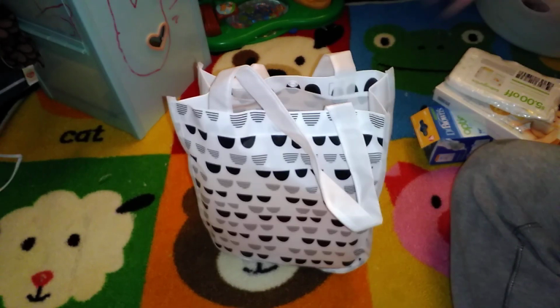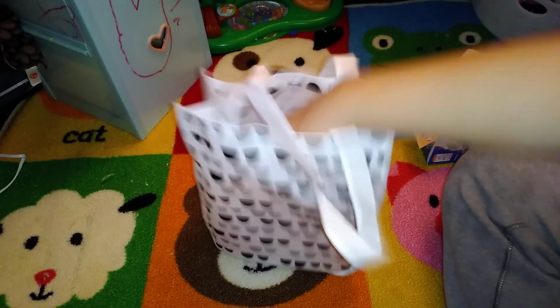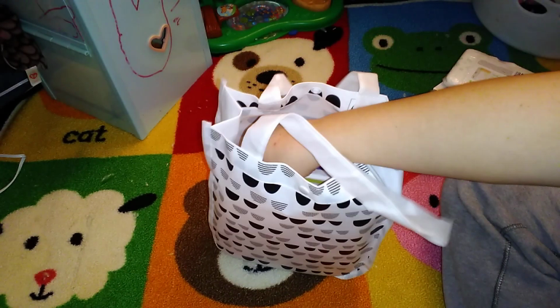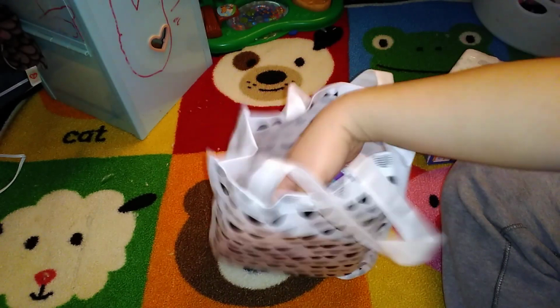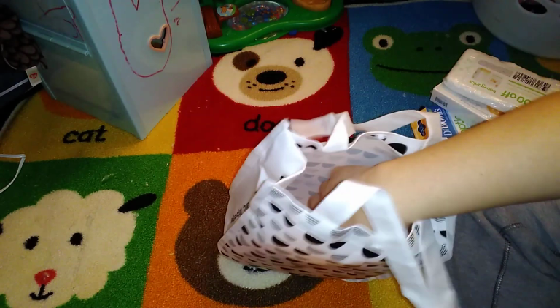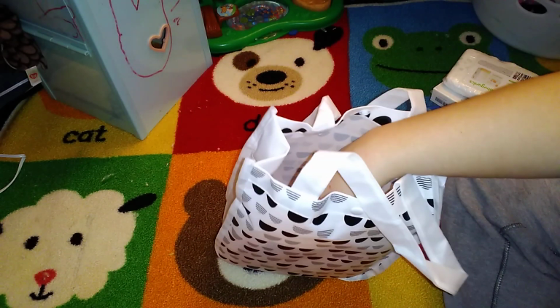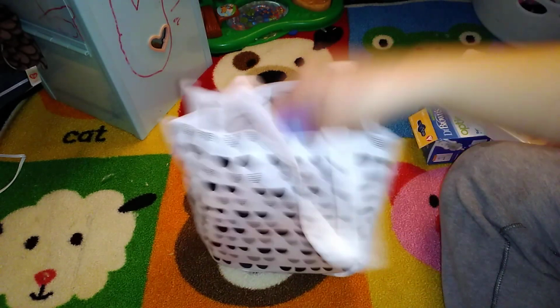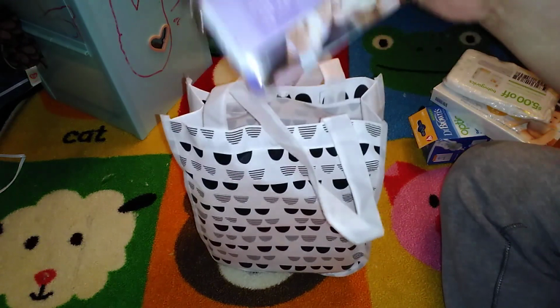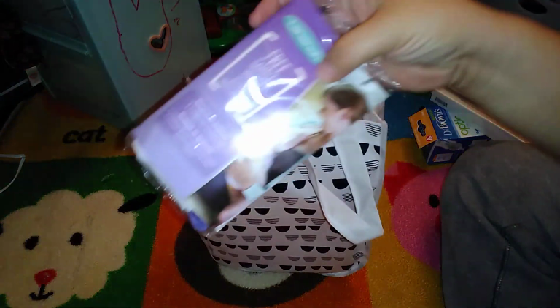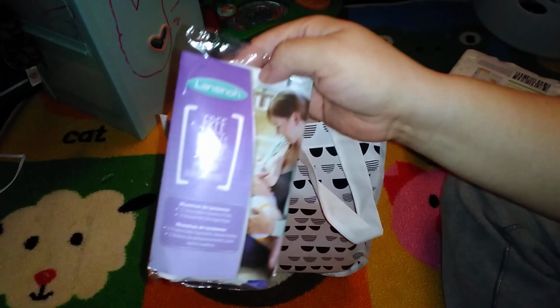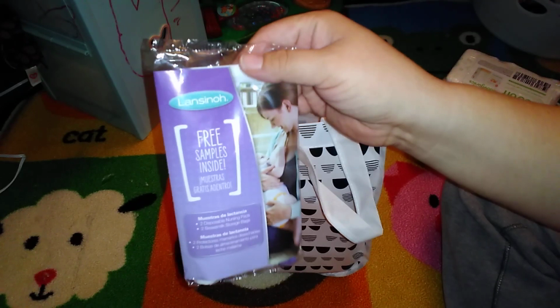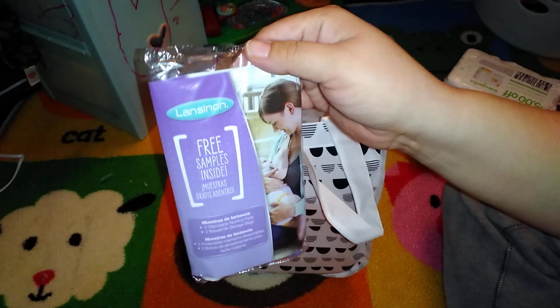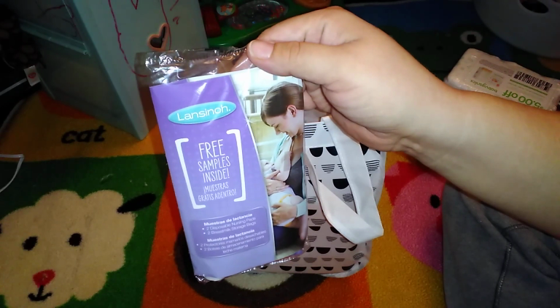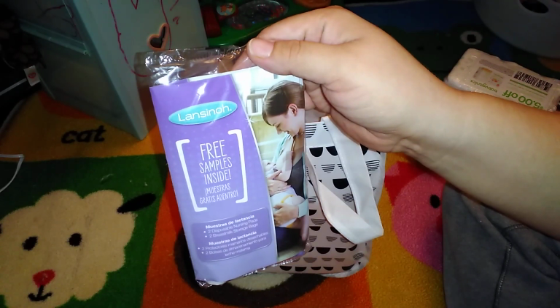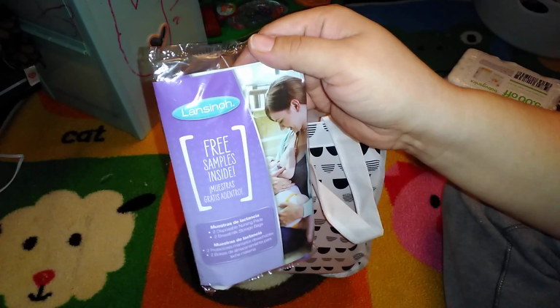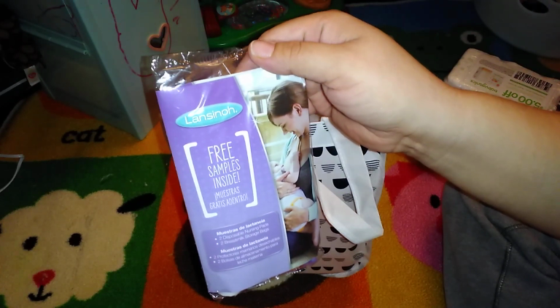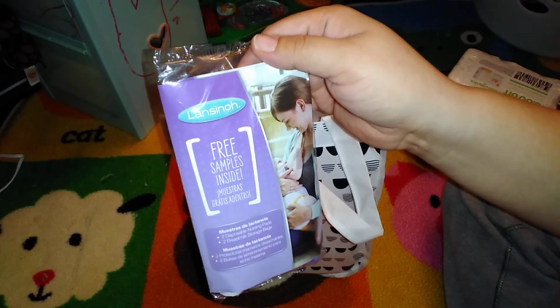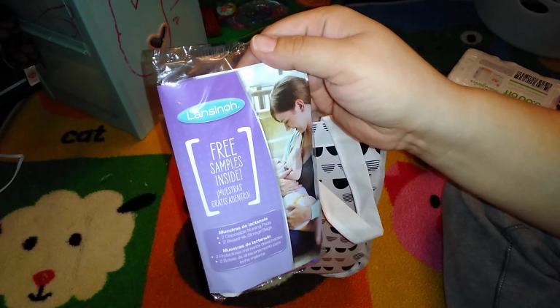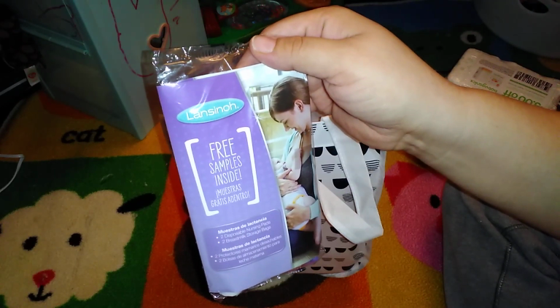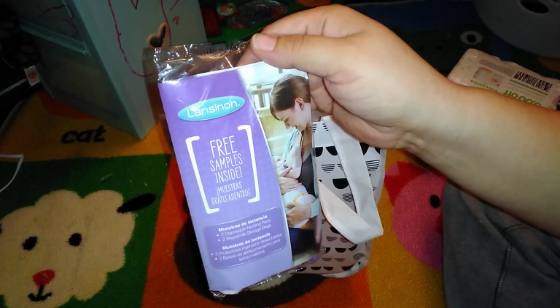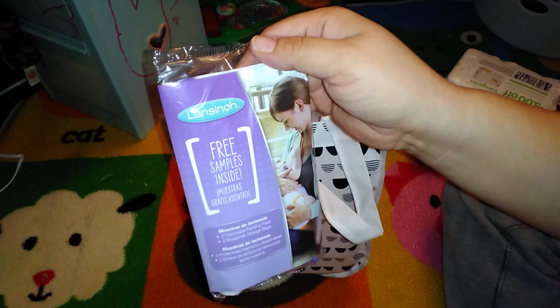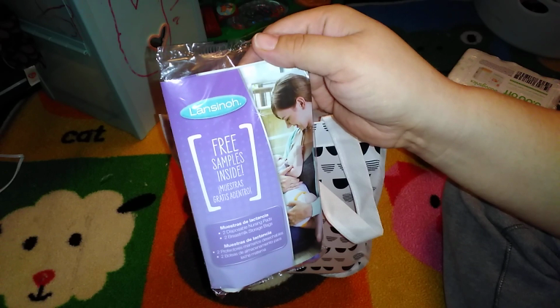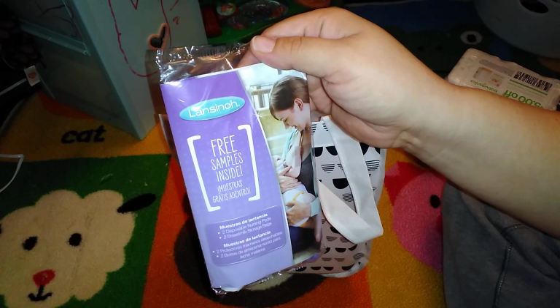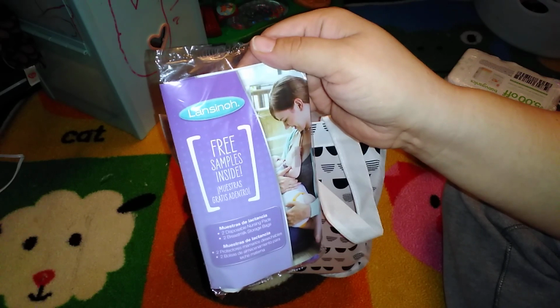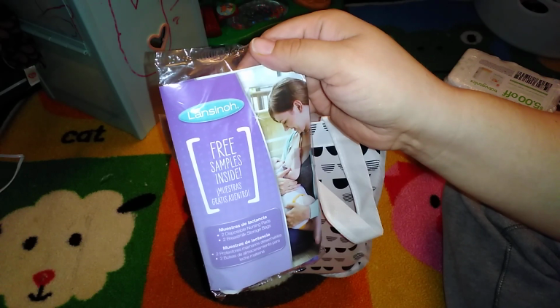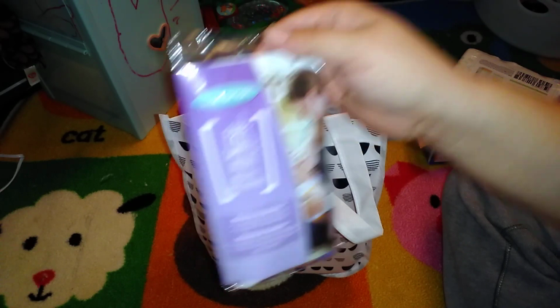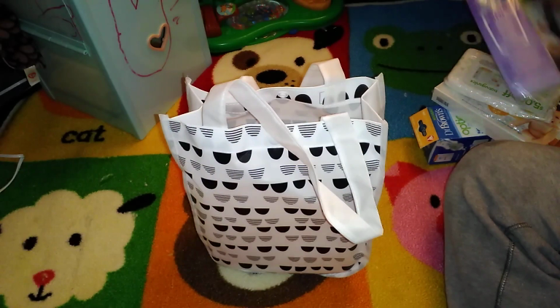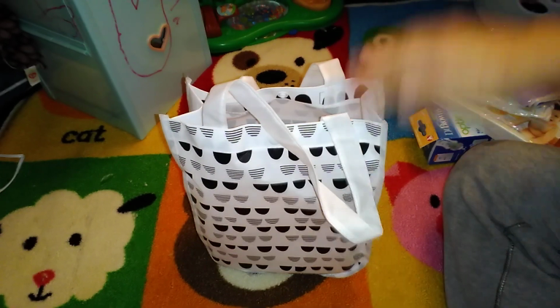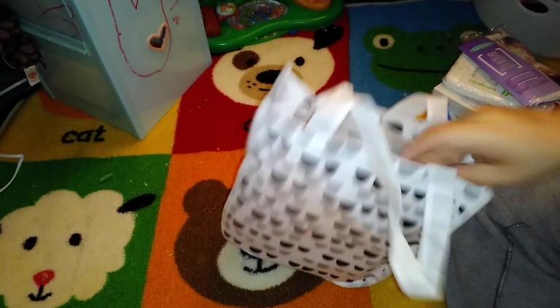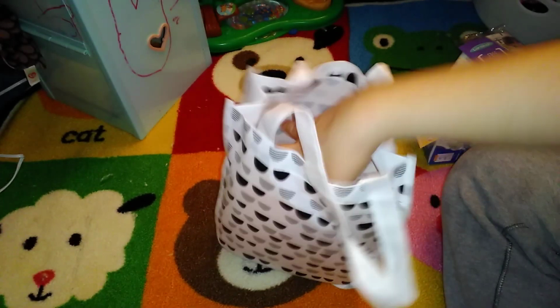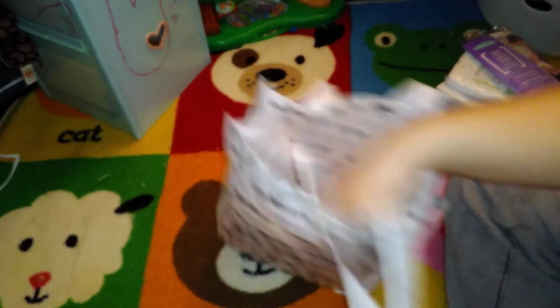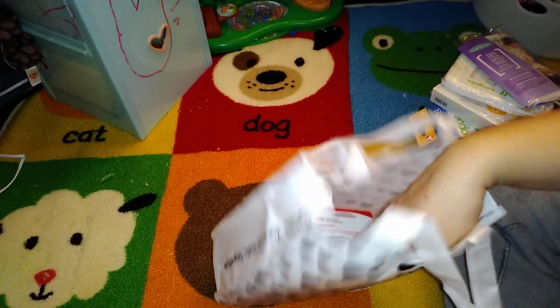Here we have — let me see what this is — two disposable nursing pads and two breast milk storage bags.